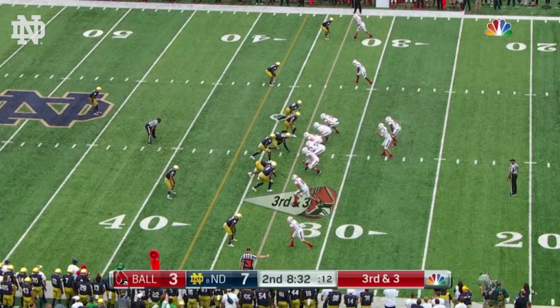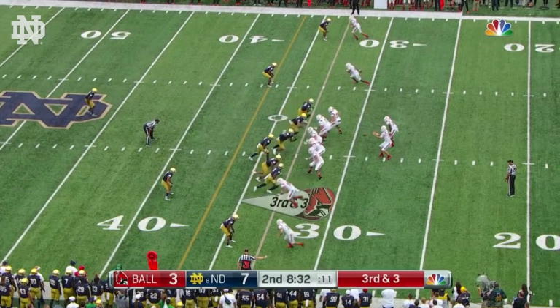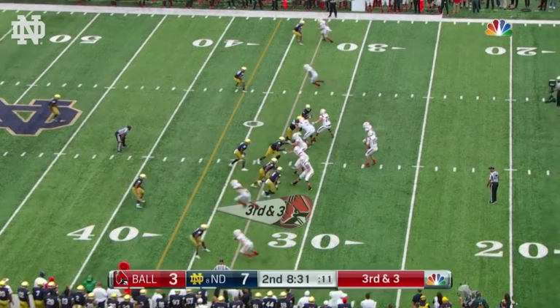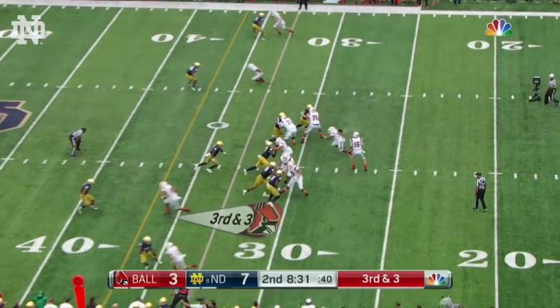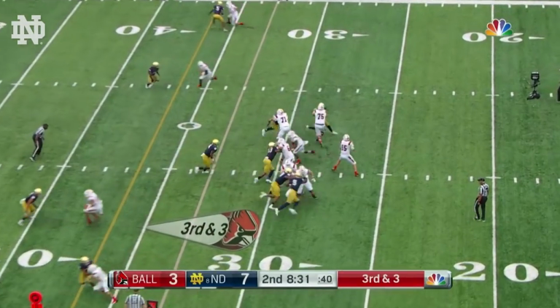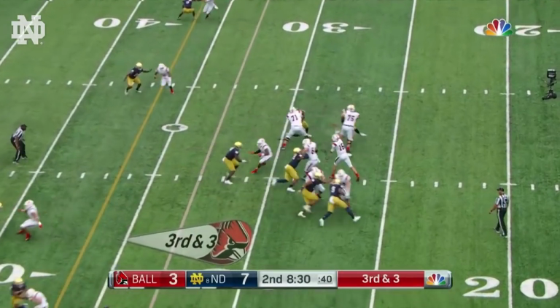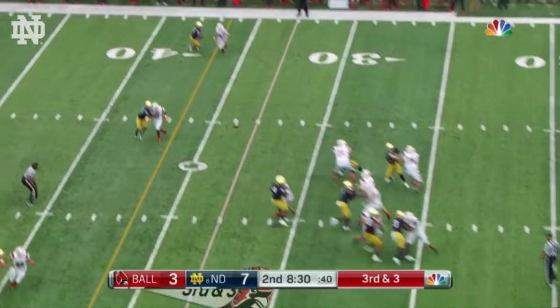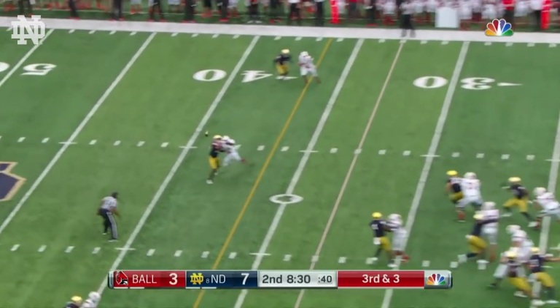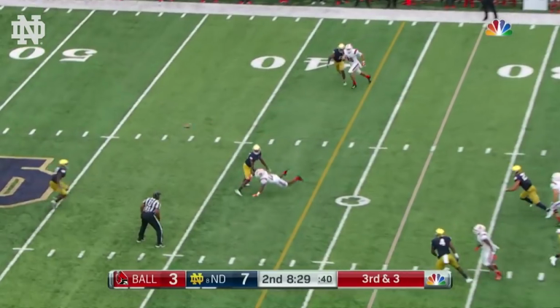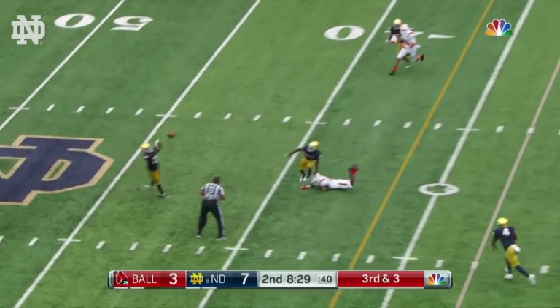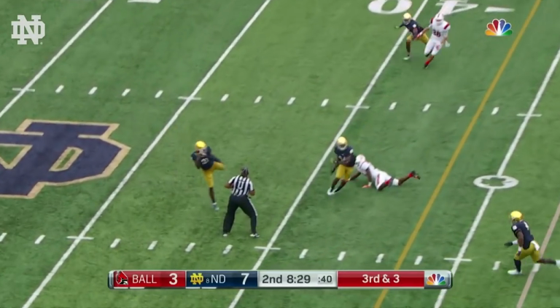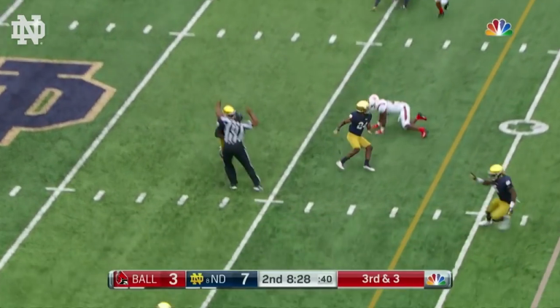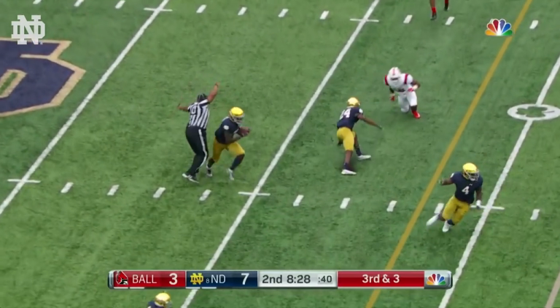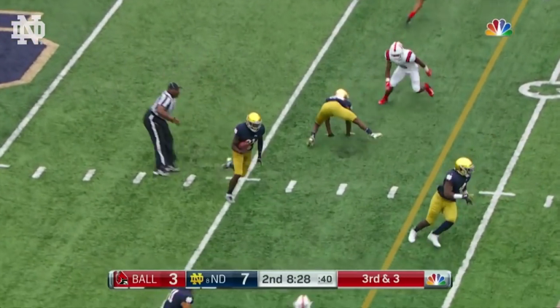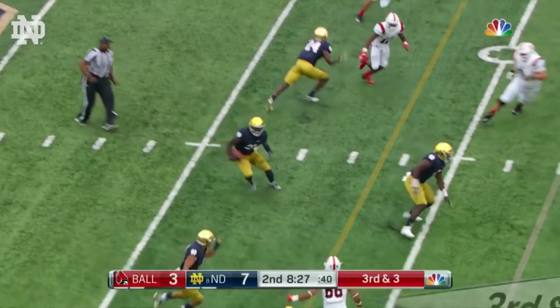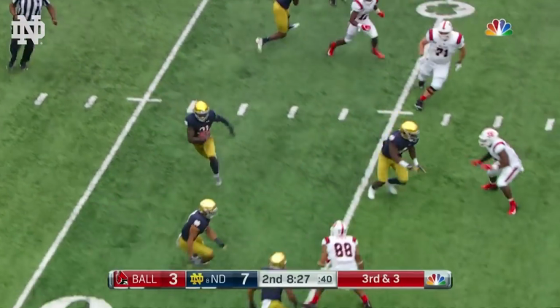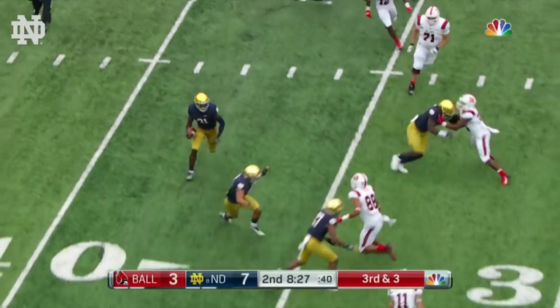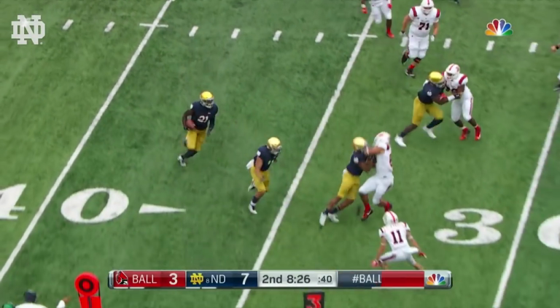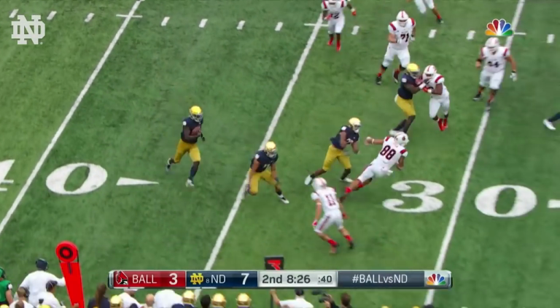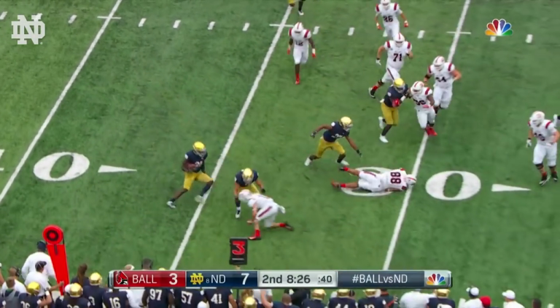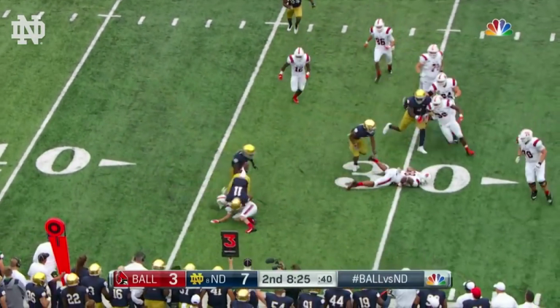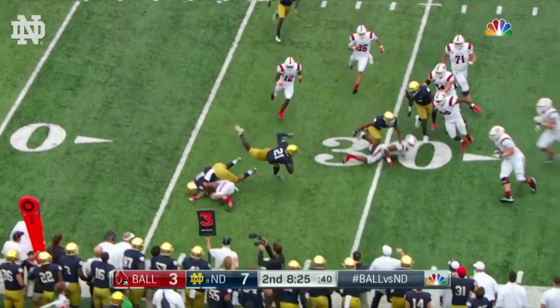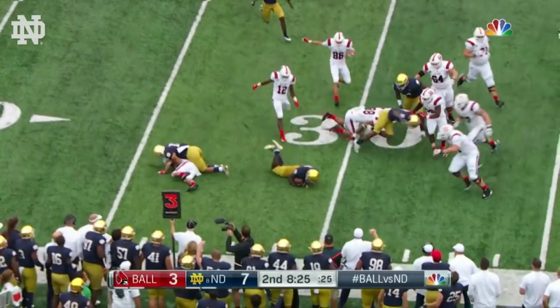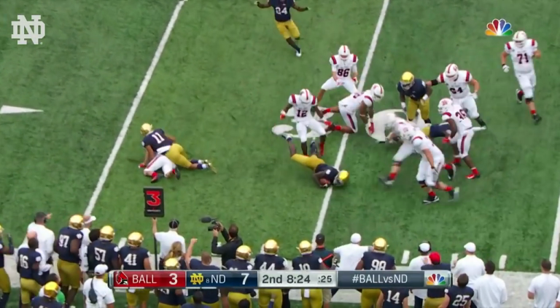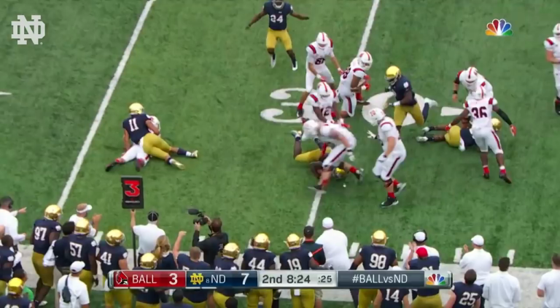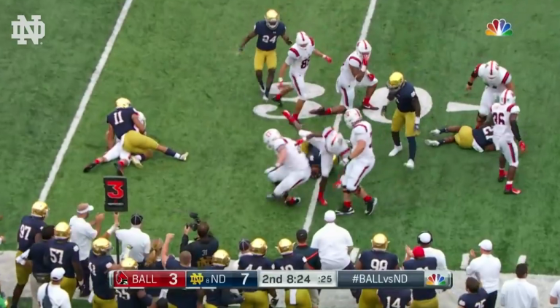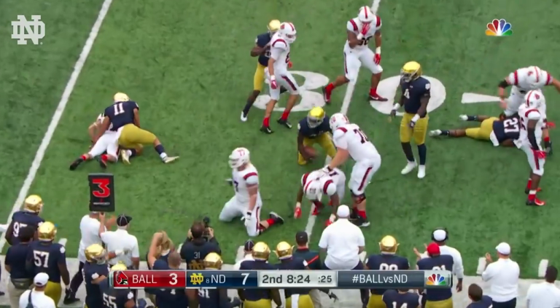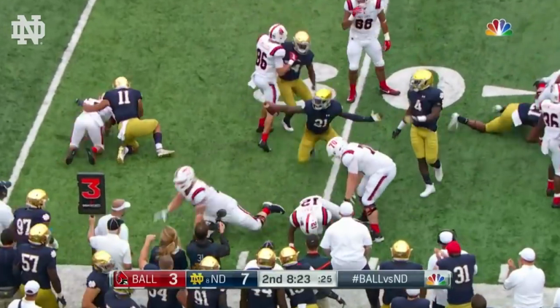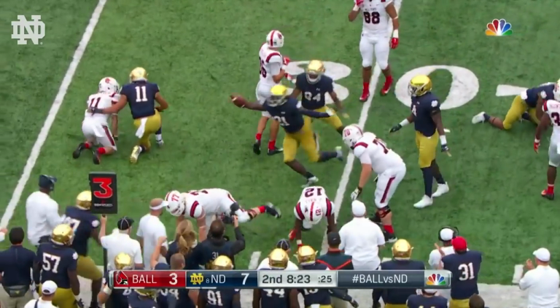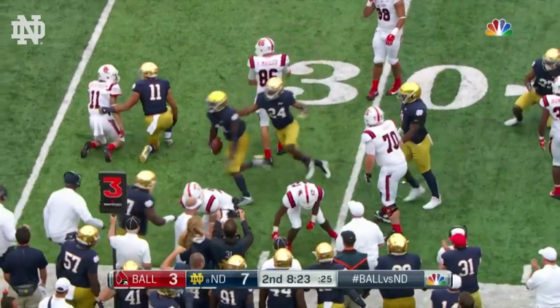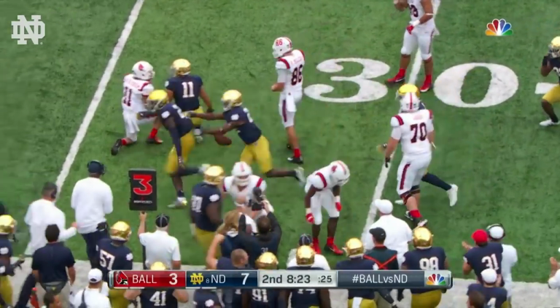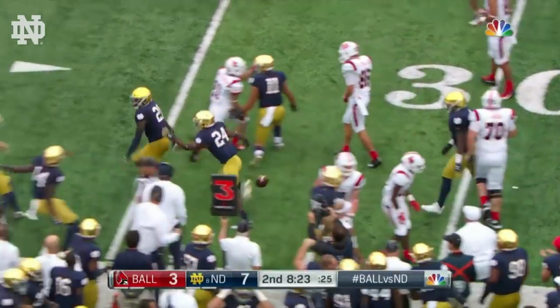Four receivers, the back Huntley next to the quarterback. He fires — it's intercepted on the deflection. Jalen Elliott from his safety position, knocked down at the 31-yard line.